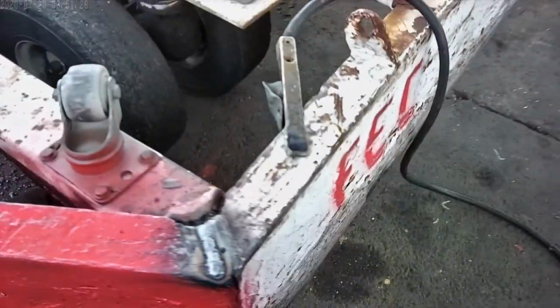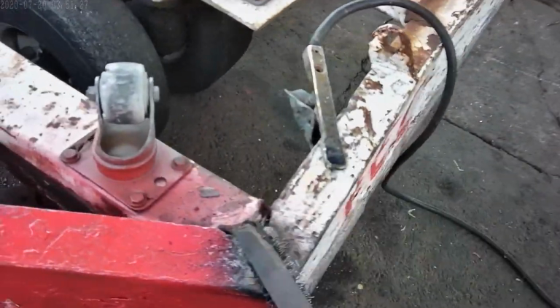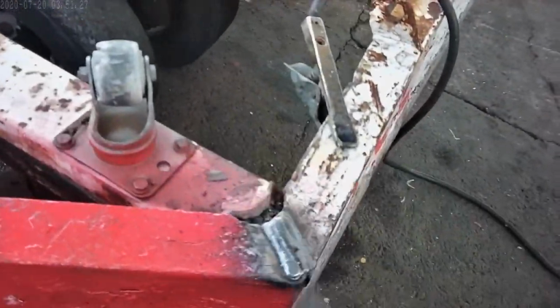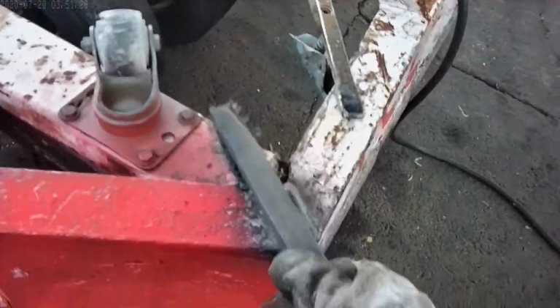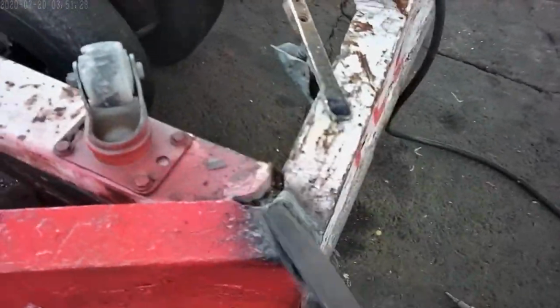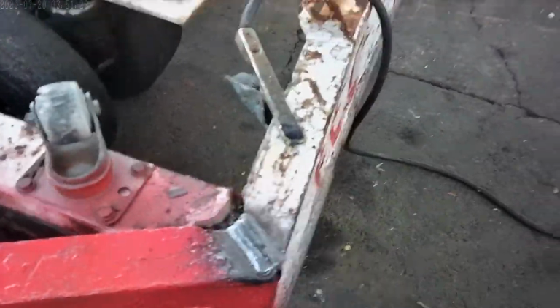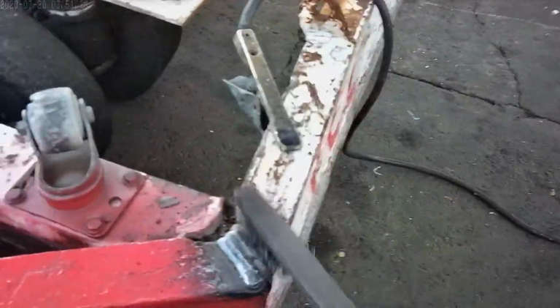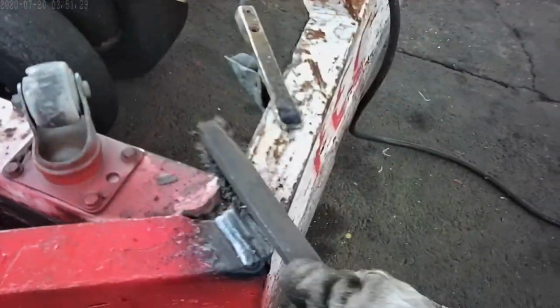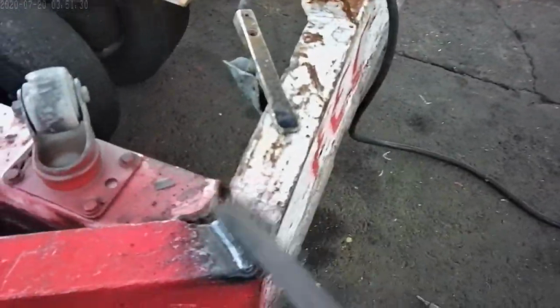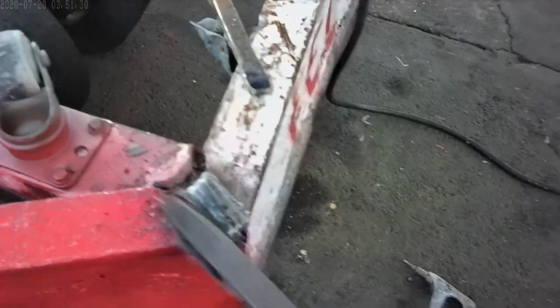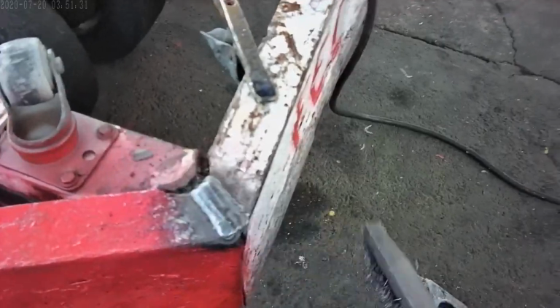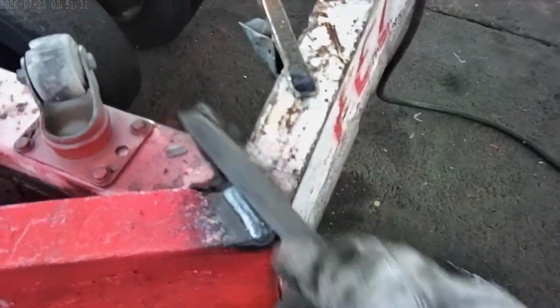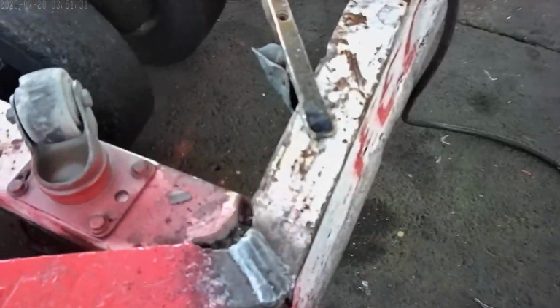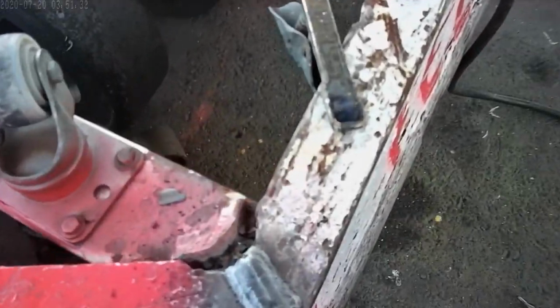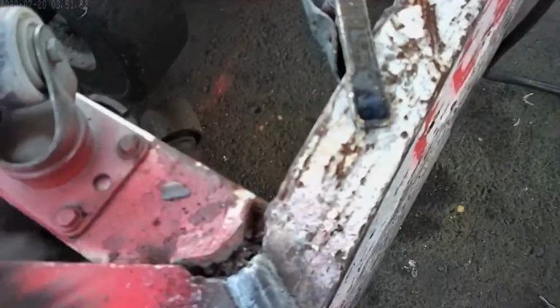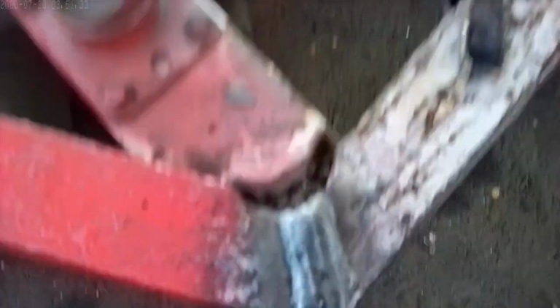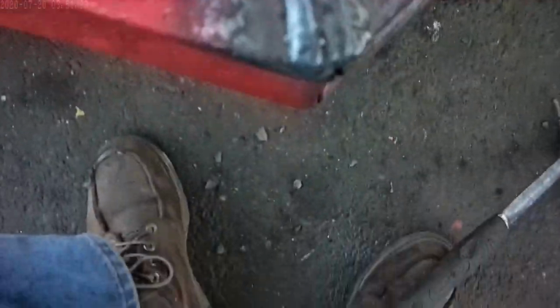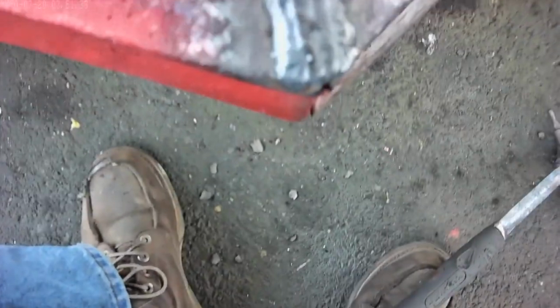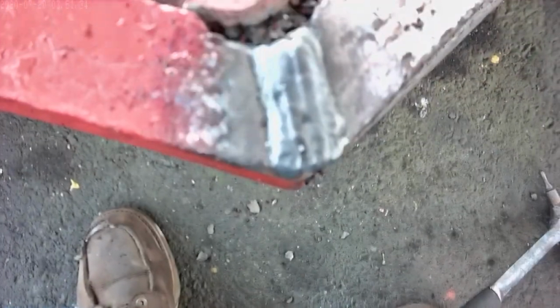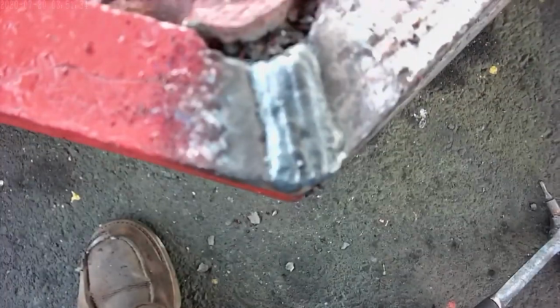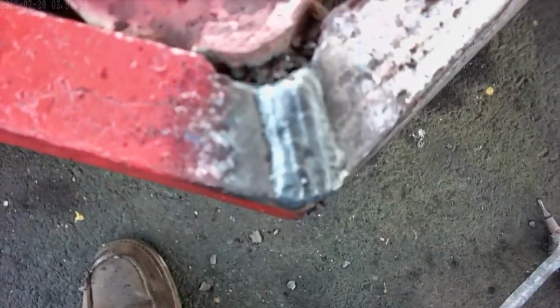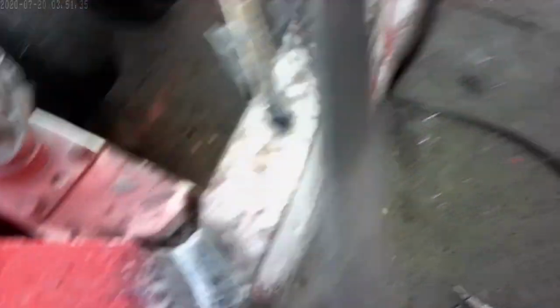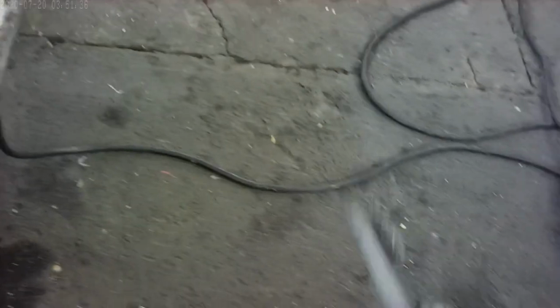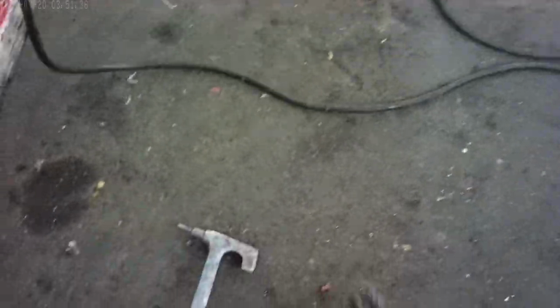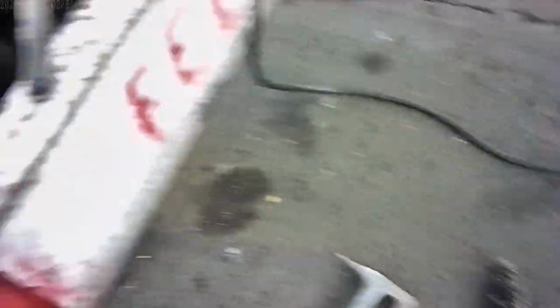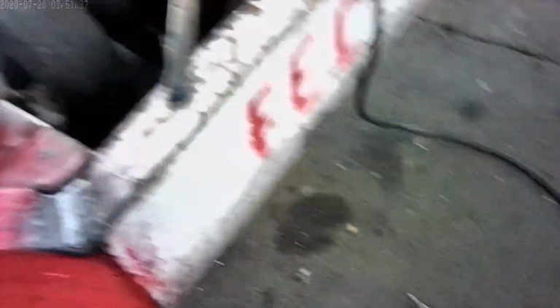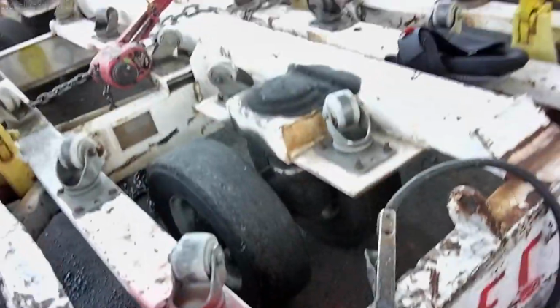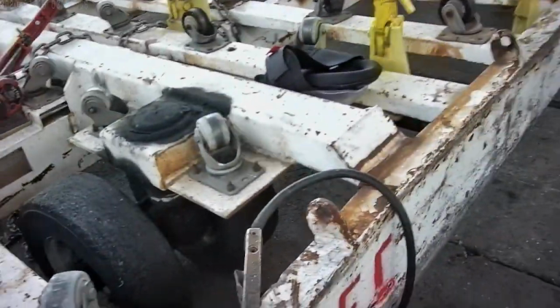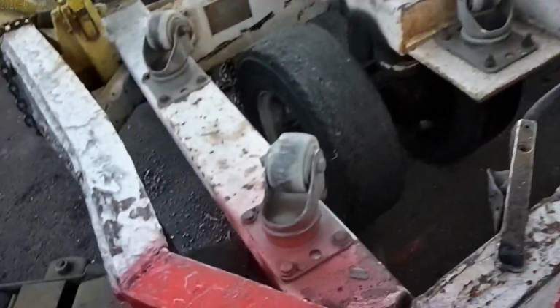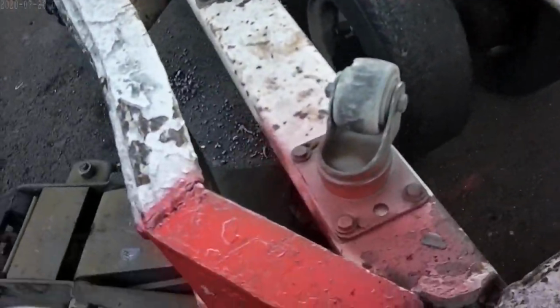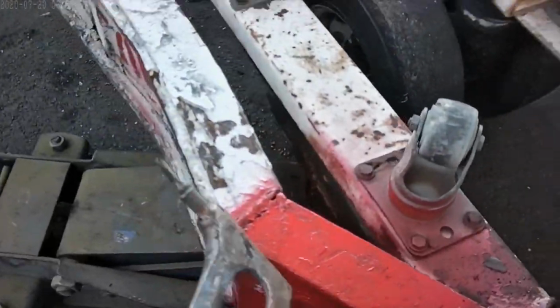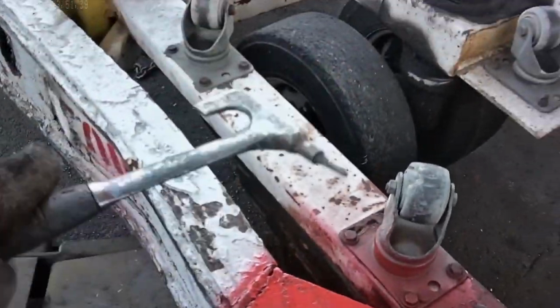Alright, there you go. That's how you run stringers on the flat position. I'm gonna do this one.